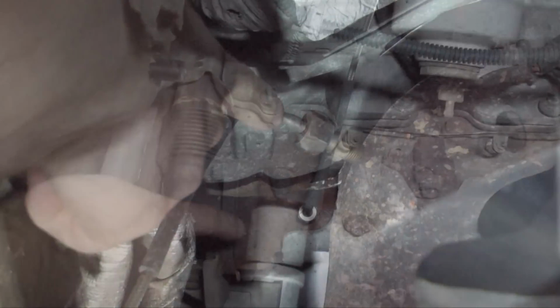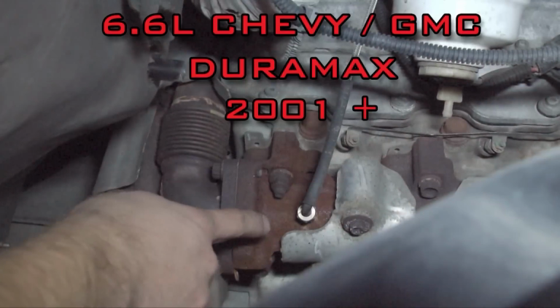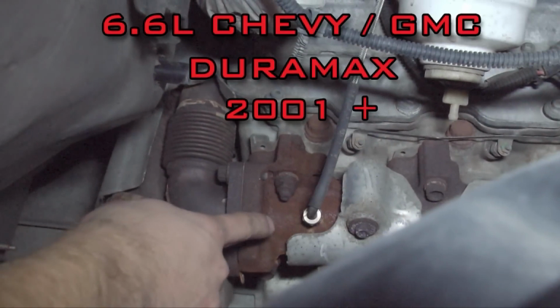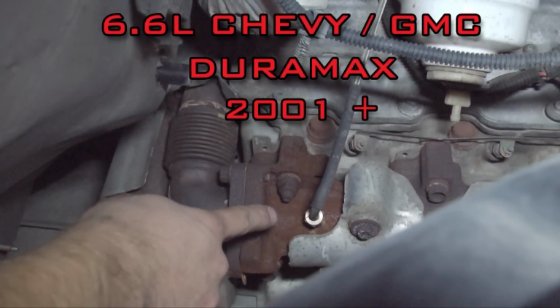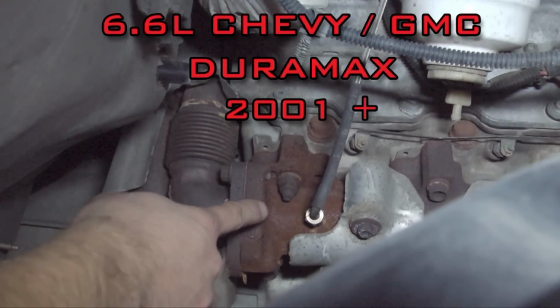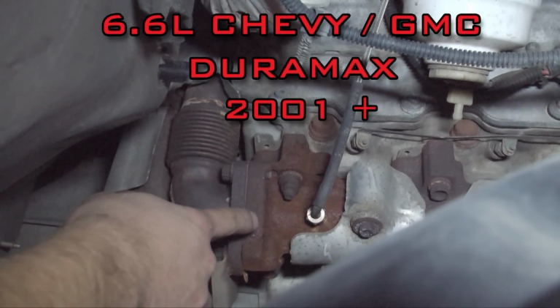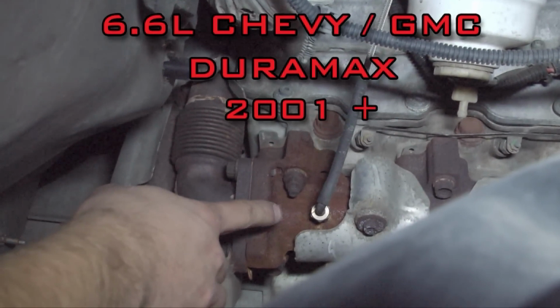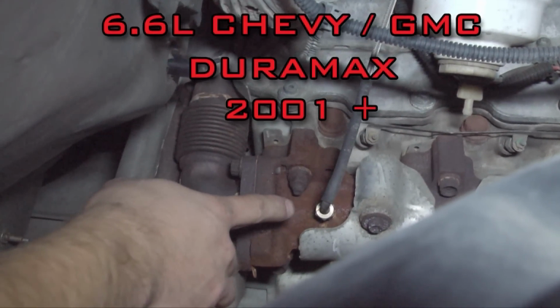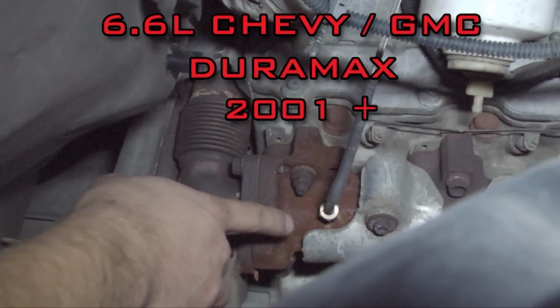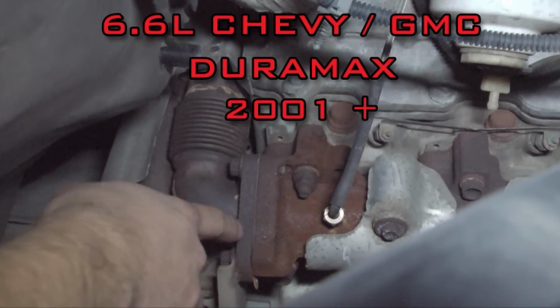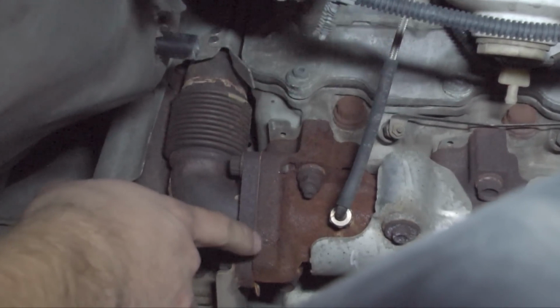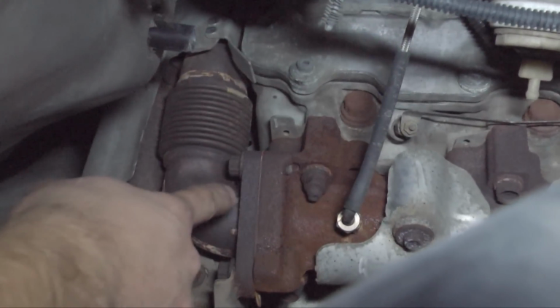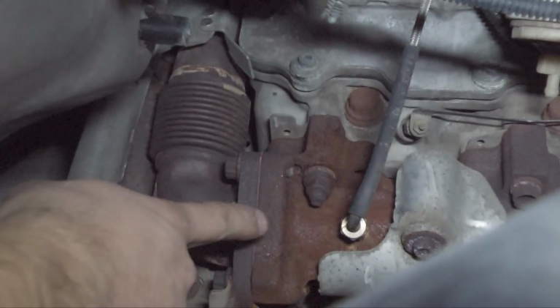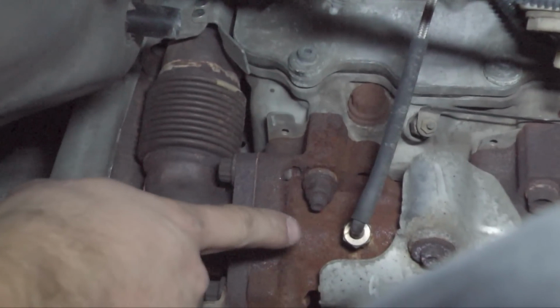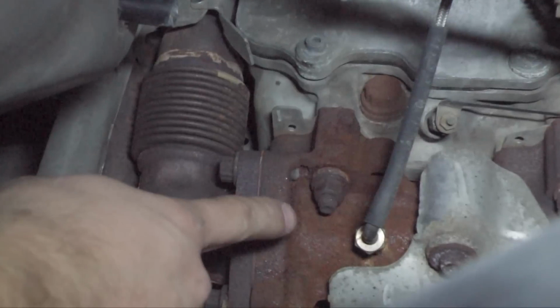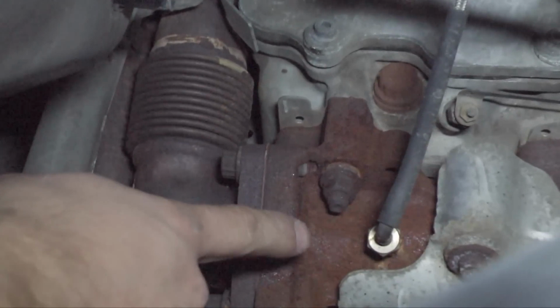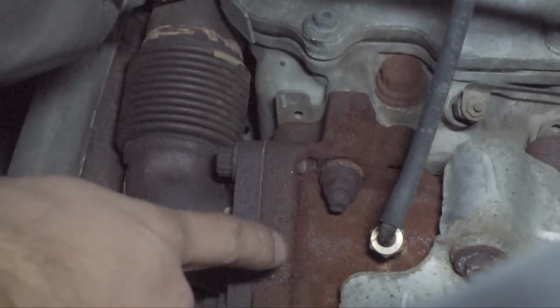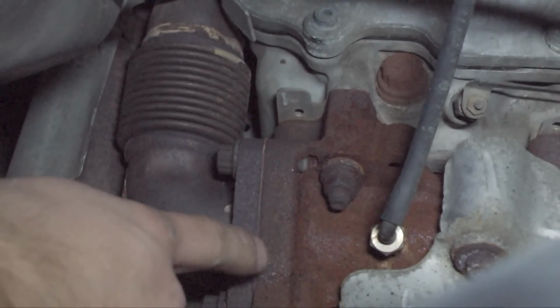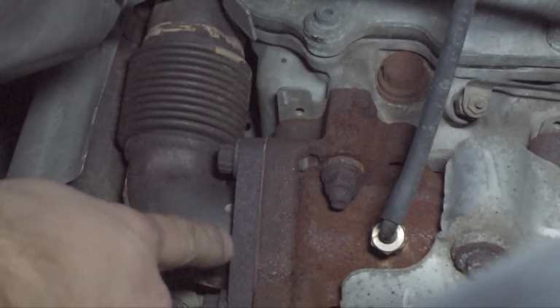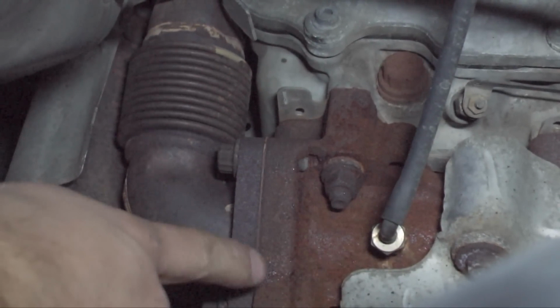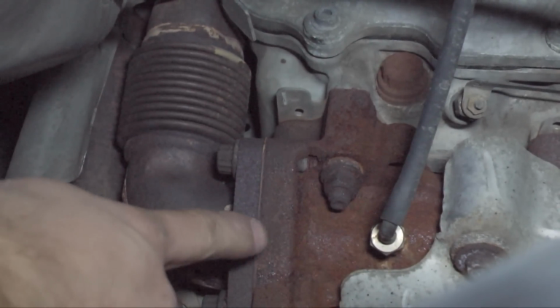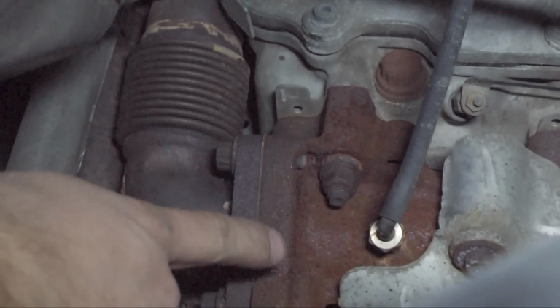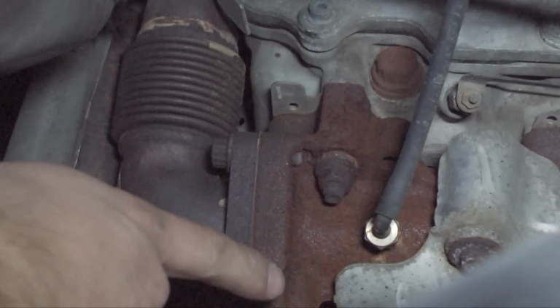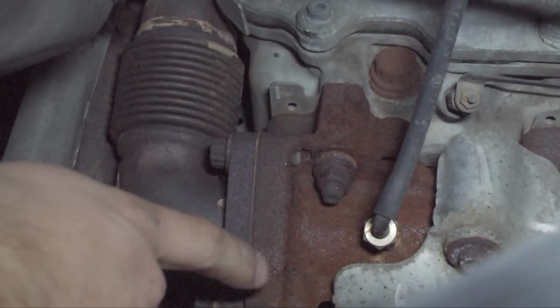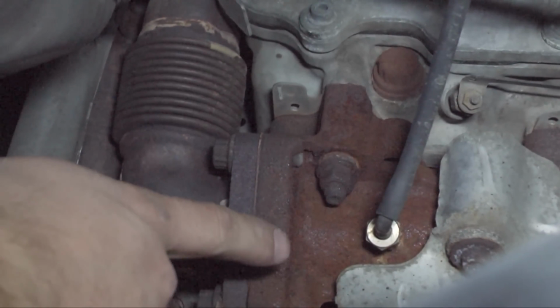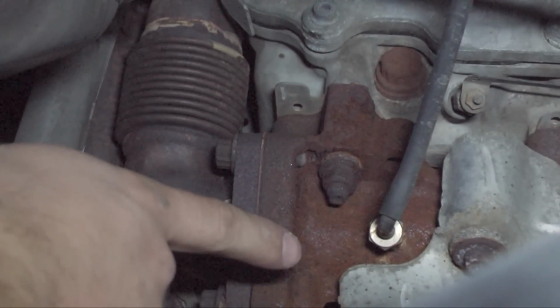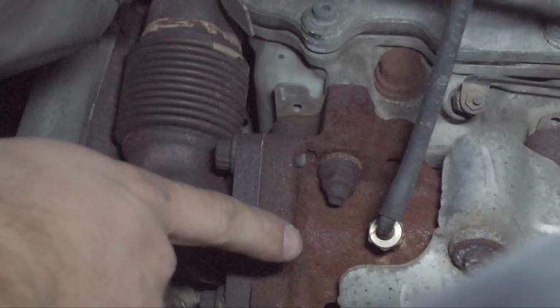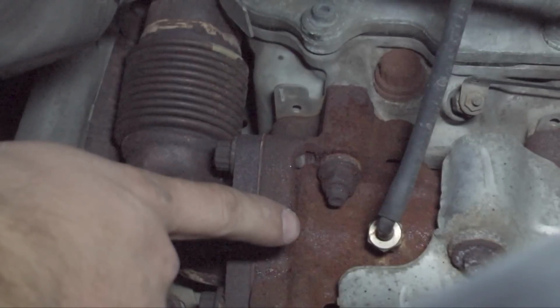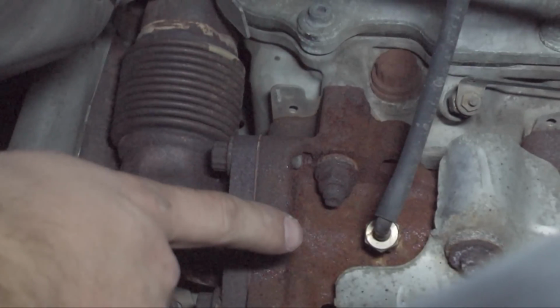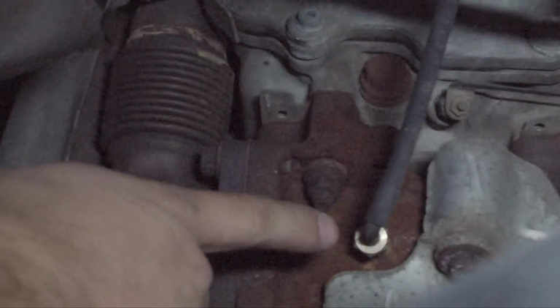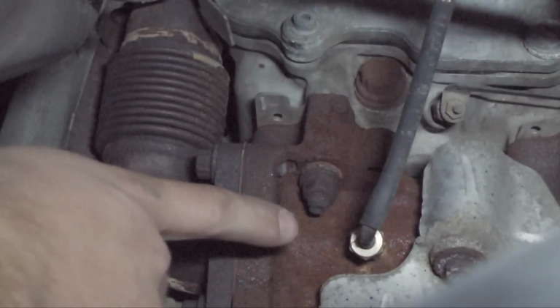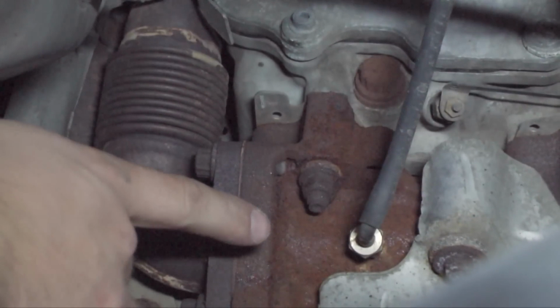Here is the Chevy 6.6 liter Duramax EGT probe location. You can see that it is in the back of the manifold as well. On this truck we do it on the passenger side. It's easier if you remove the inner fender well to get to the exhaust manifold.